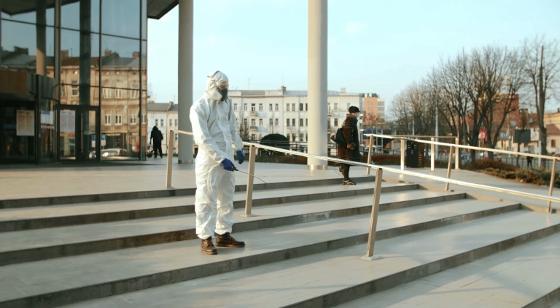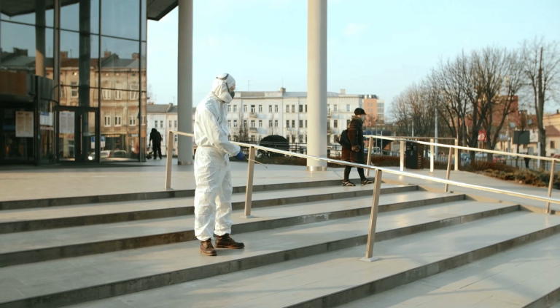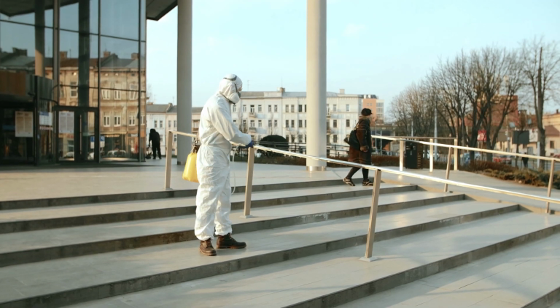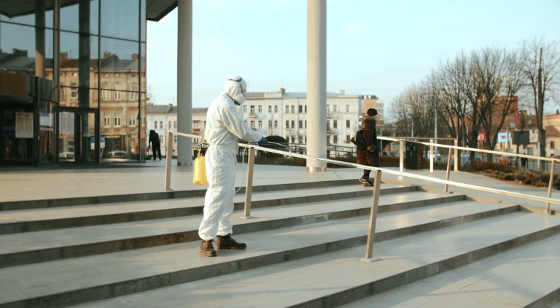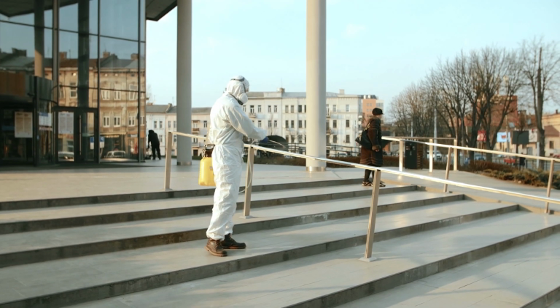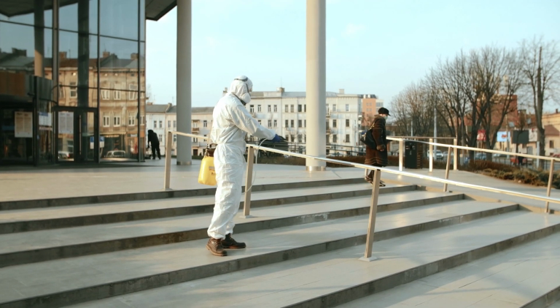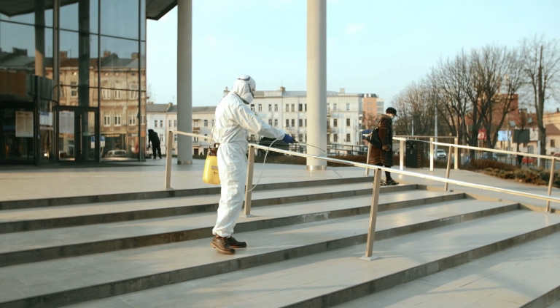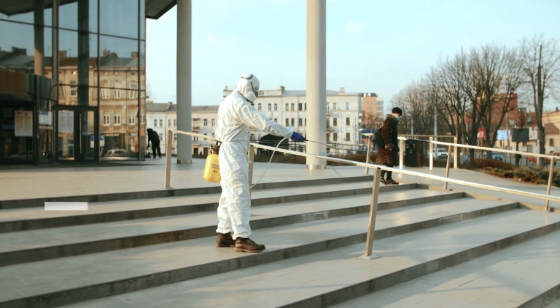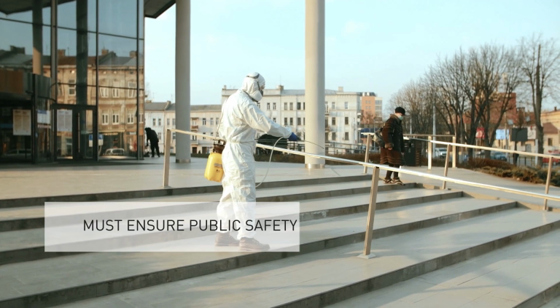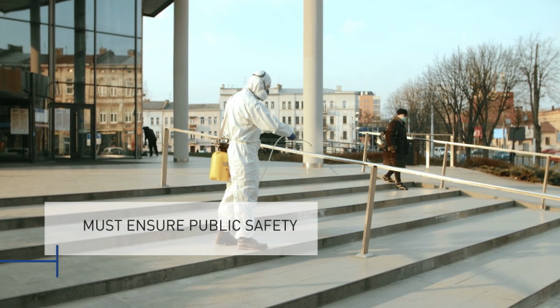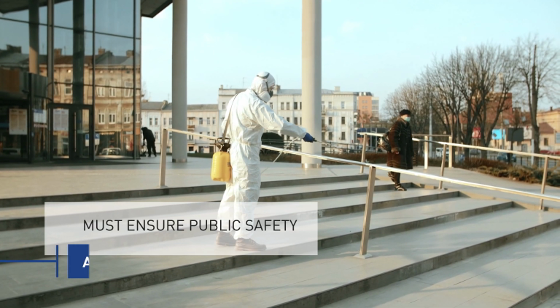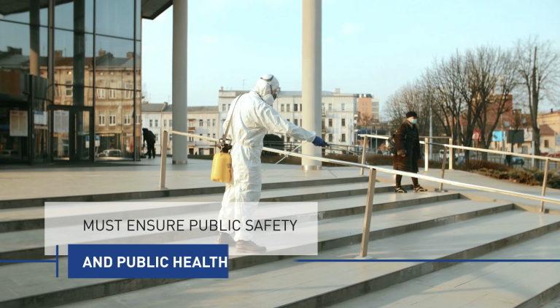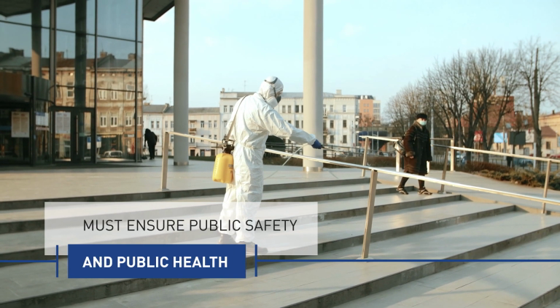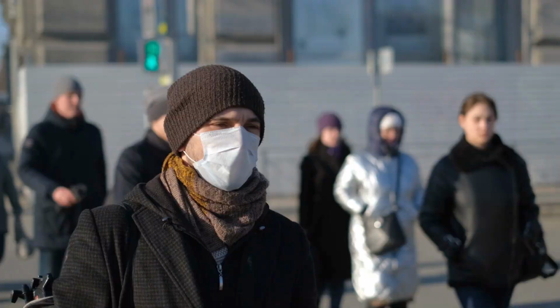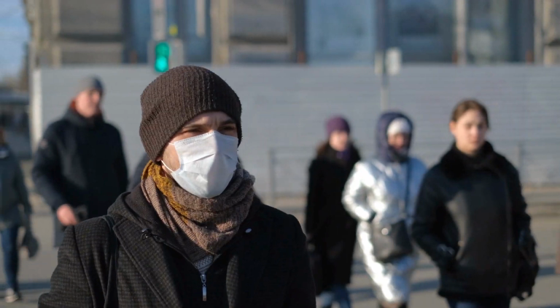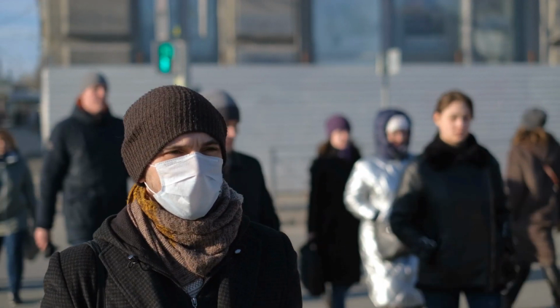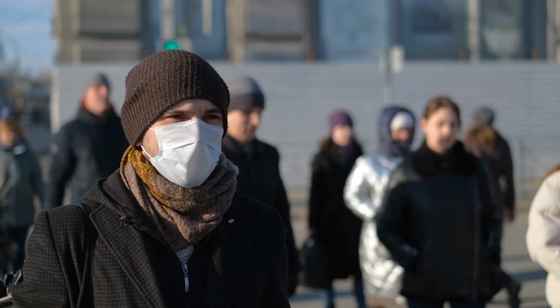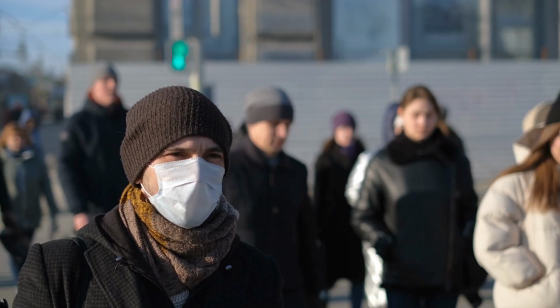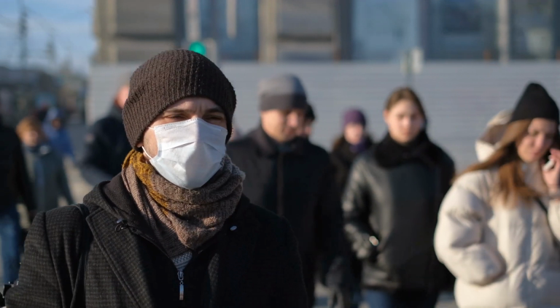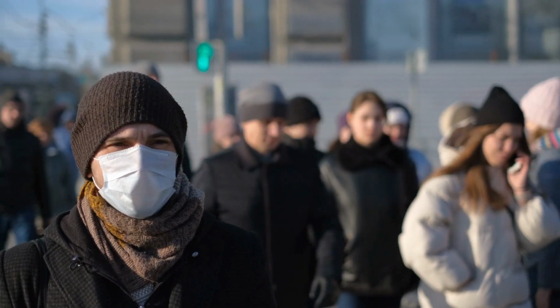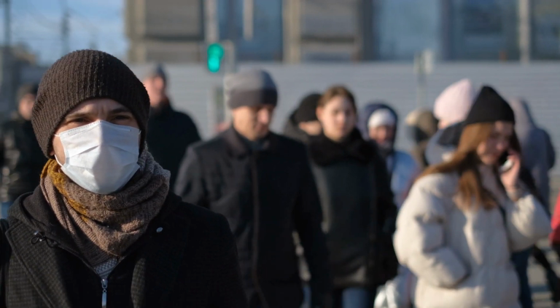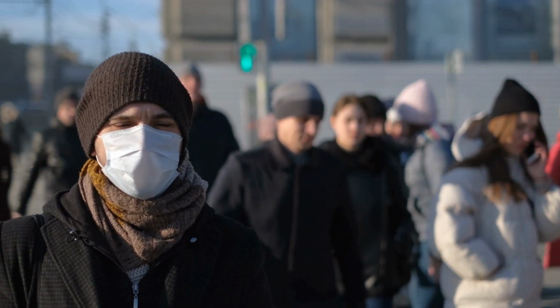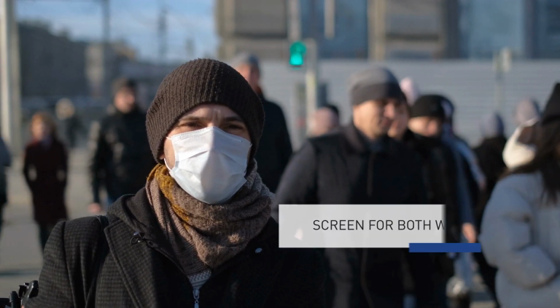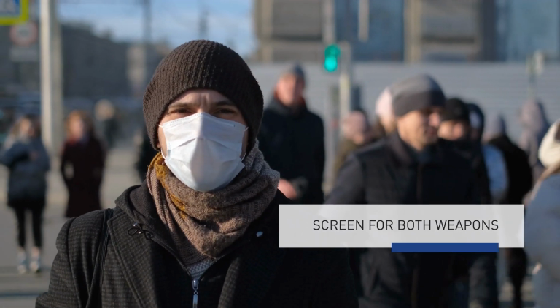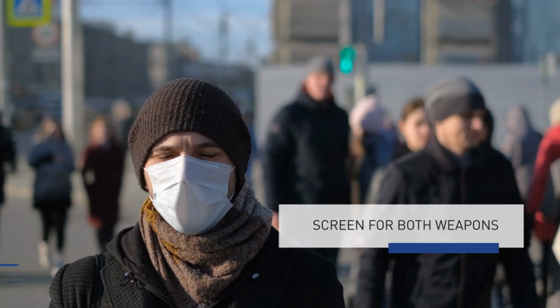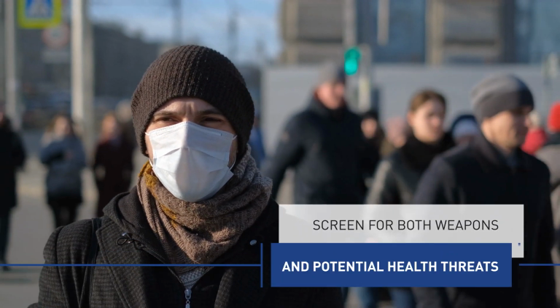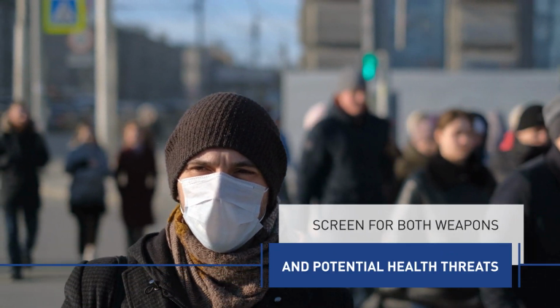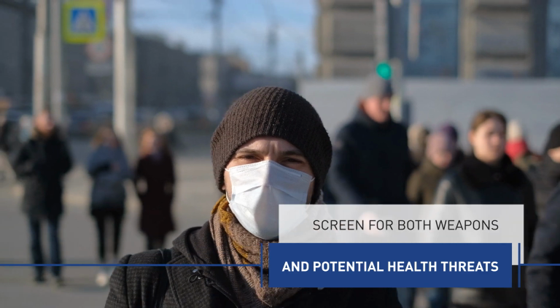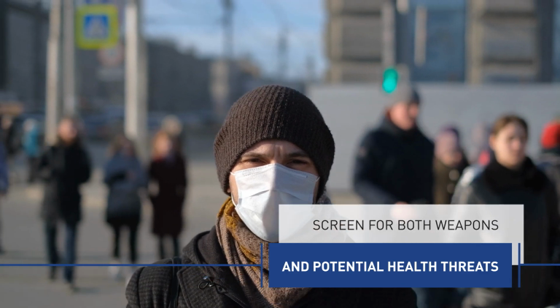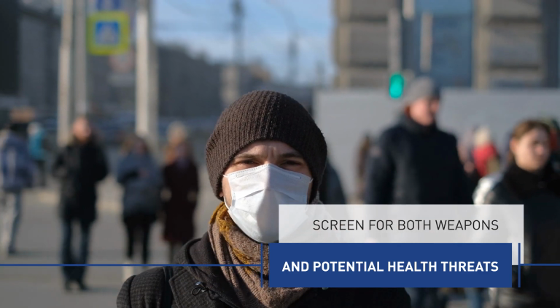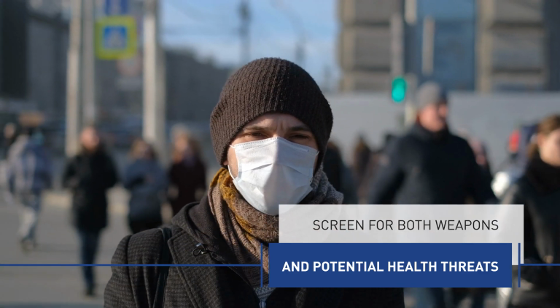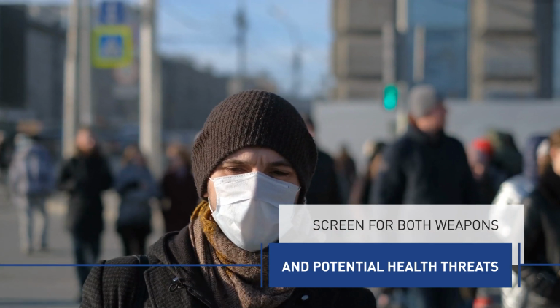In today's environment, venues and facilities must ensure public safety and public health. New protocols must be implemented to screen visitors and staff for both weapons and potential health threats while maintaining safe social distancing.